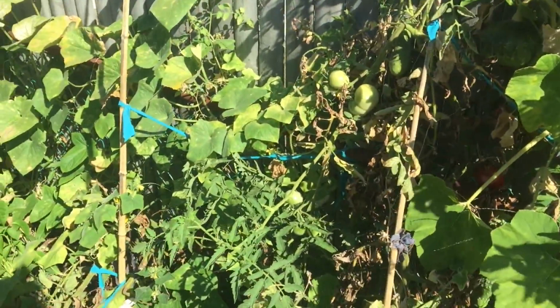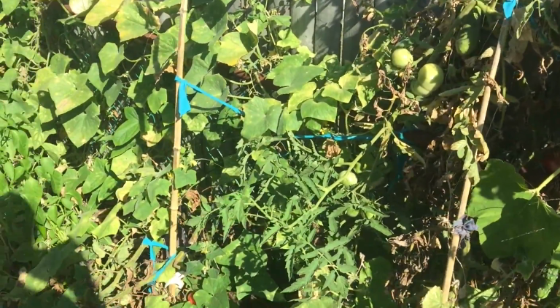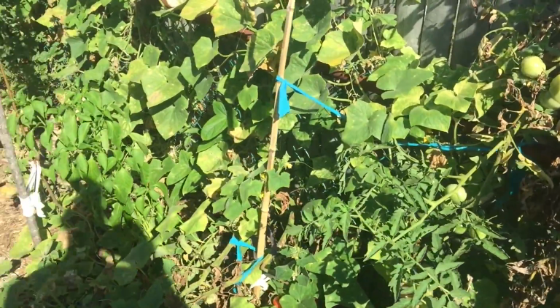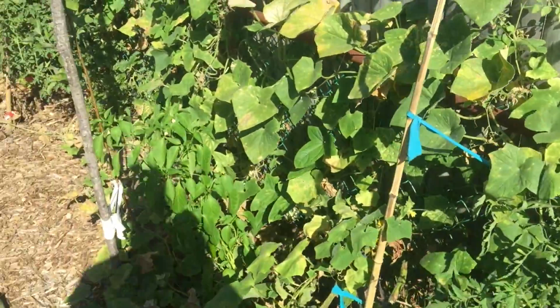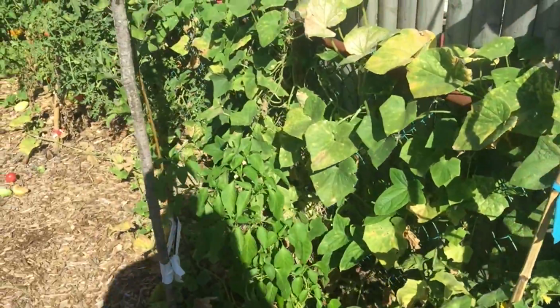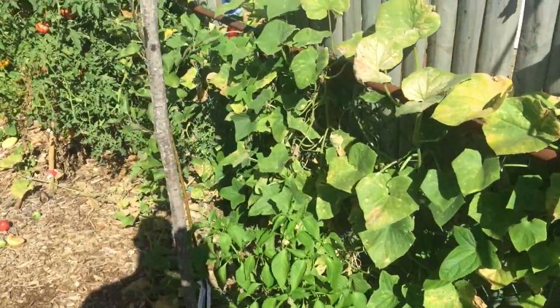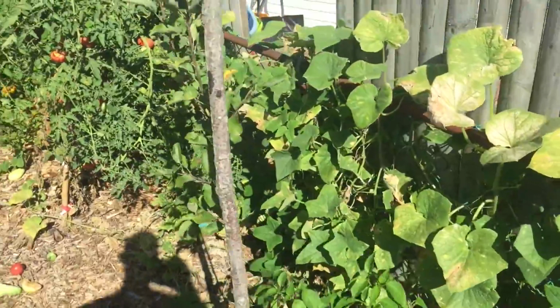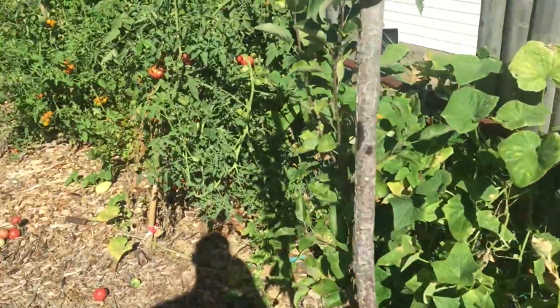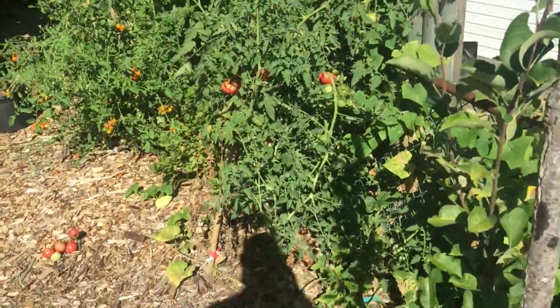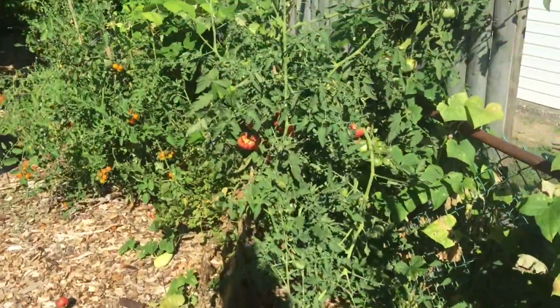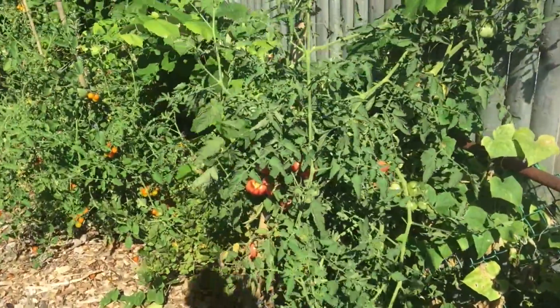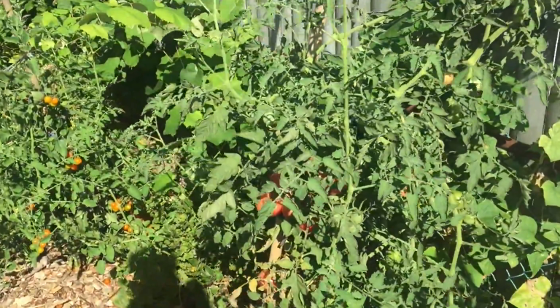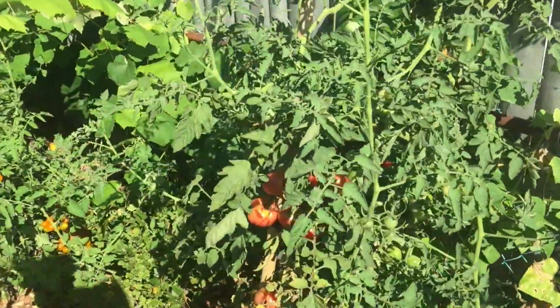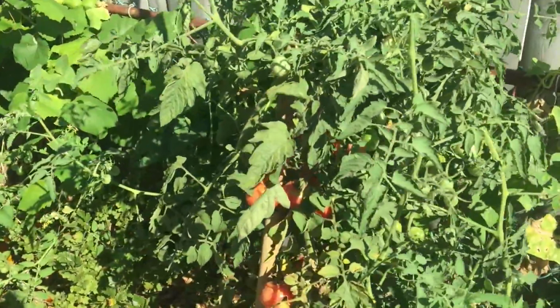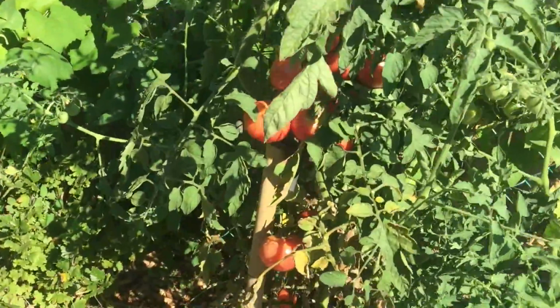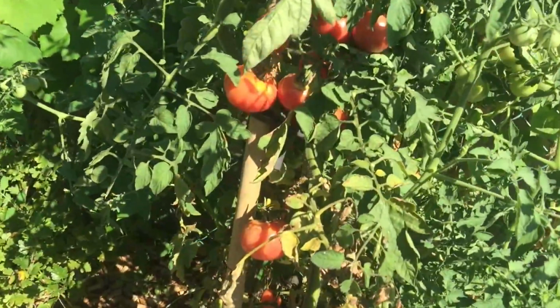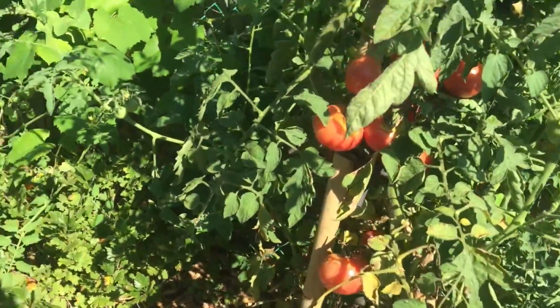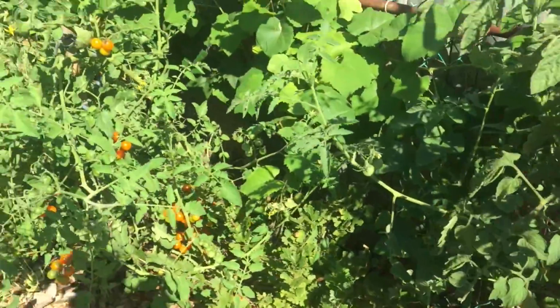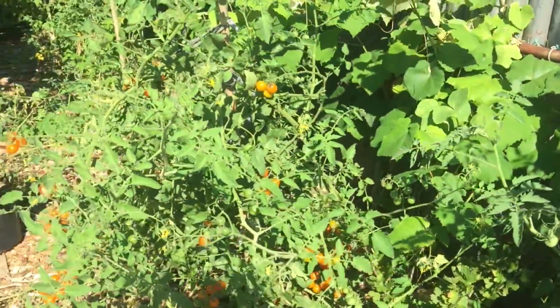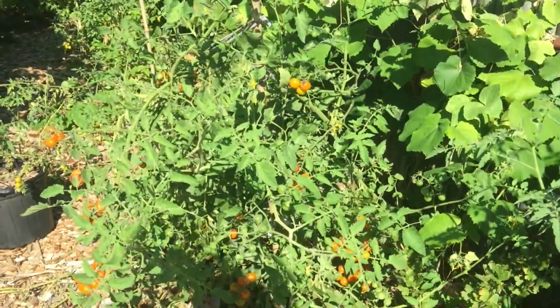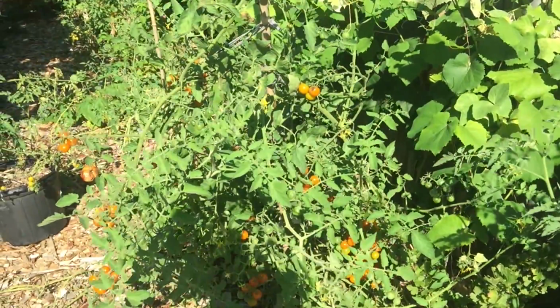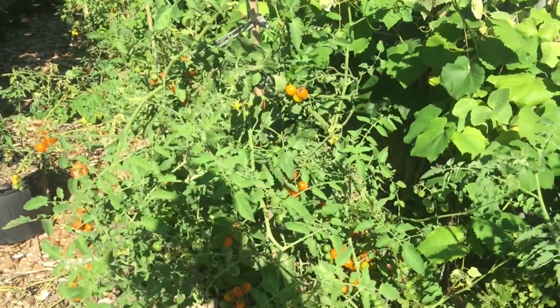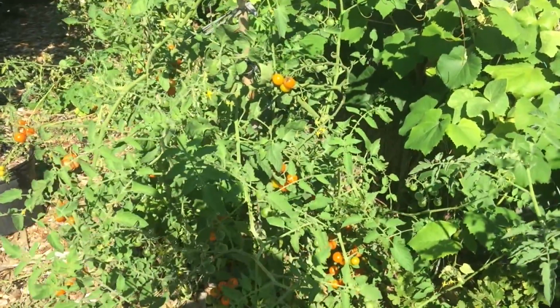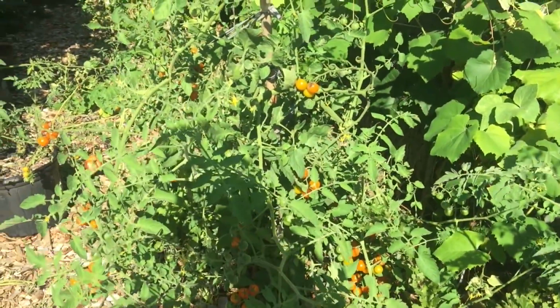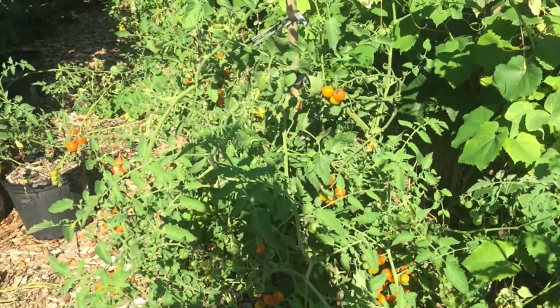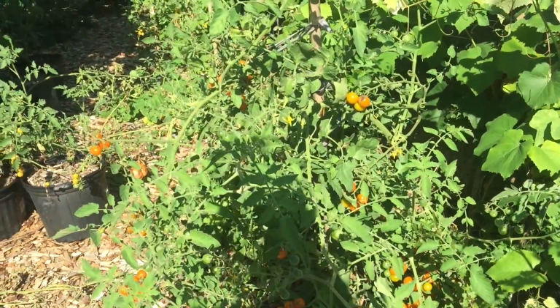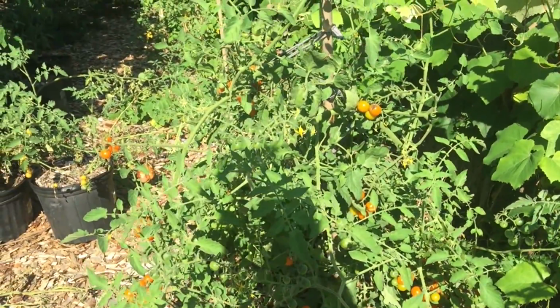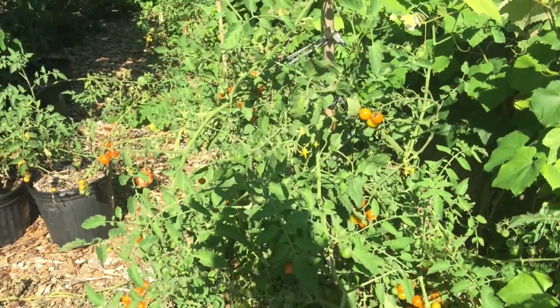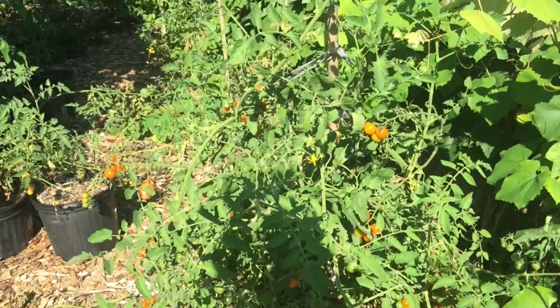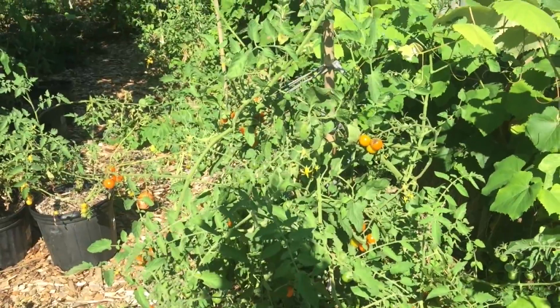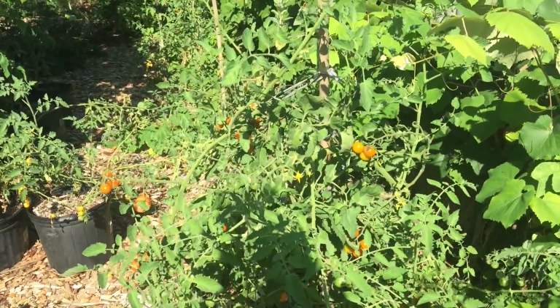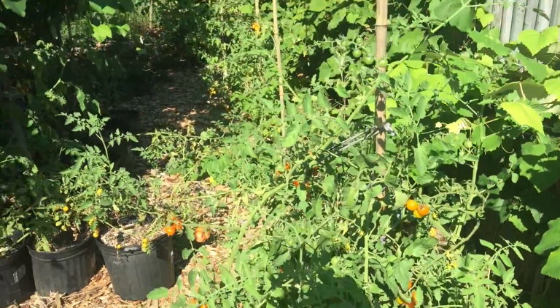Wild spinach over here. Looks like it's getting a little hot back here — I can see some things wilting. The tomato is still doing well though, and this orange tomato is my favorite variety. So delicious. I'm going to find out the exact variety and let you guys know because it's so good.